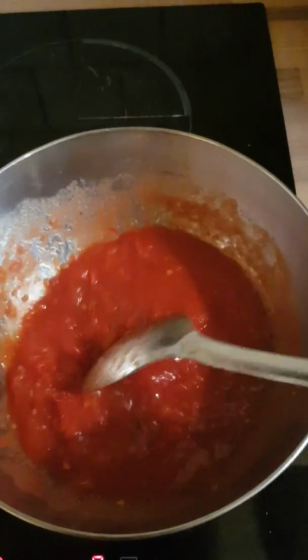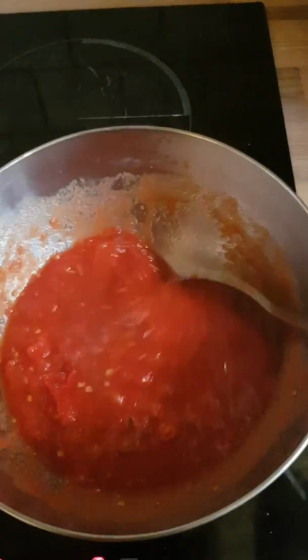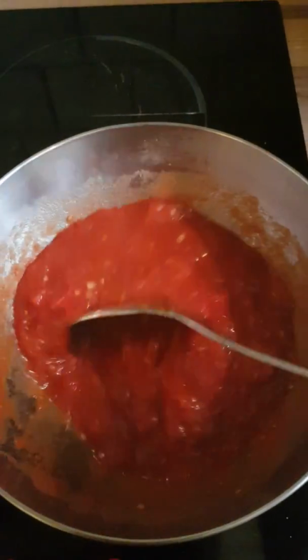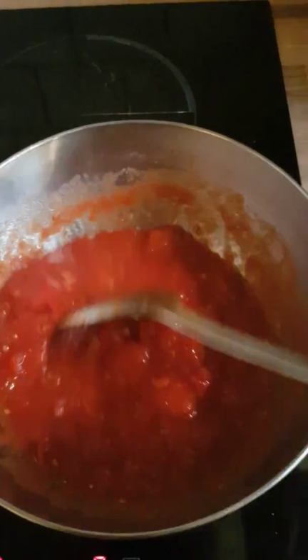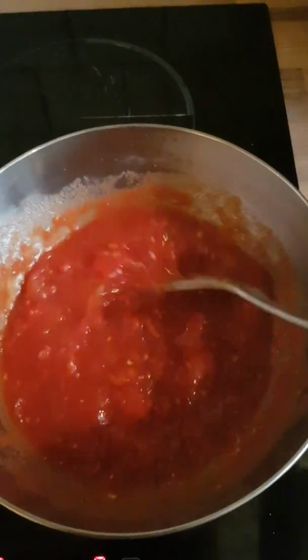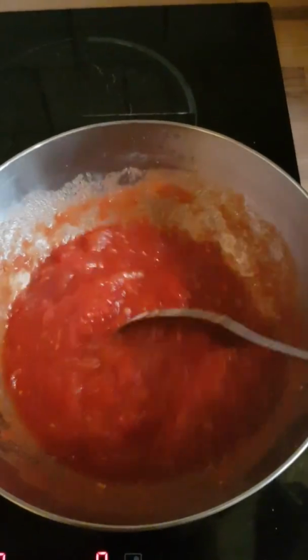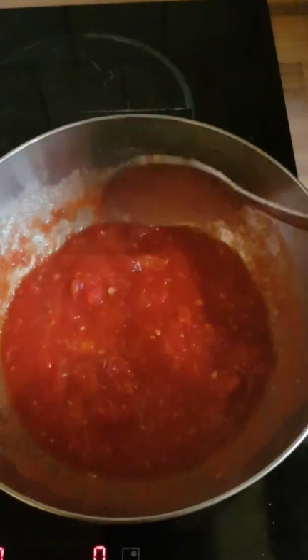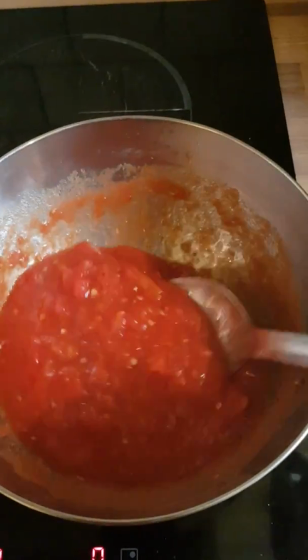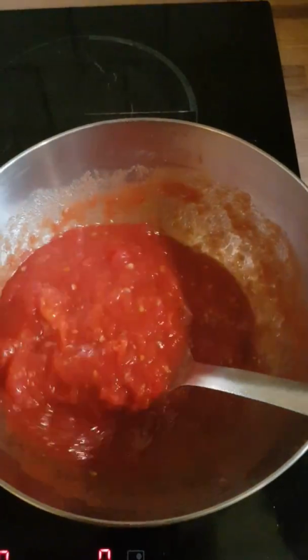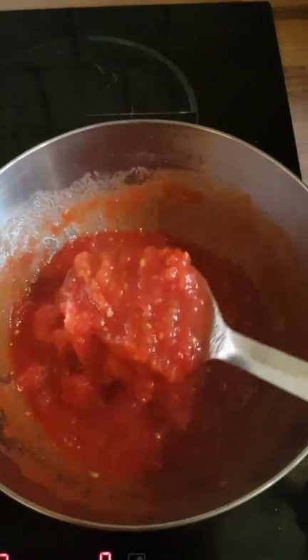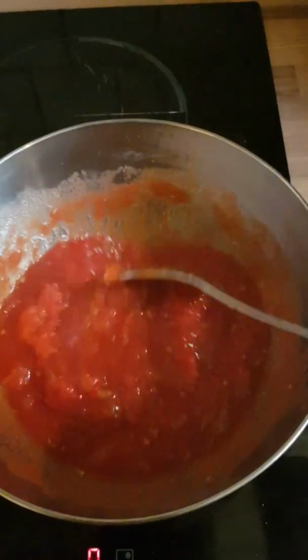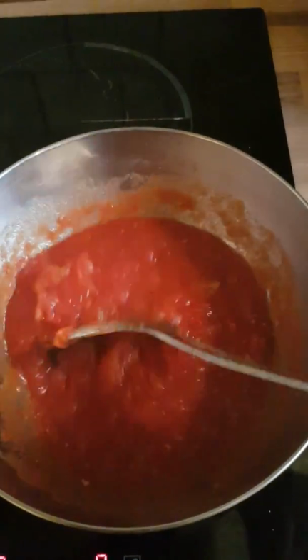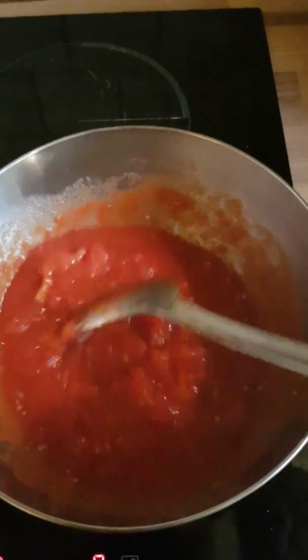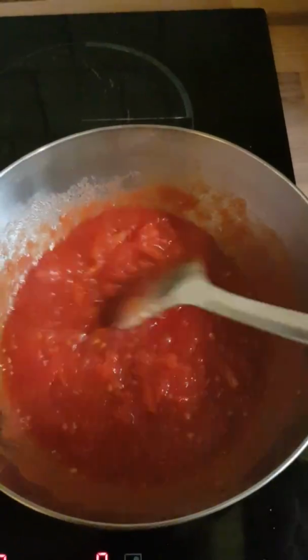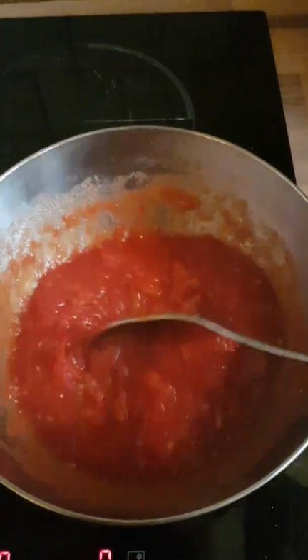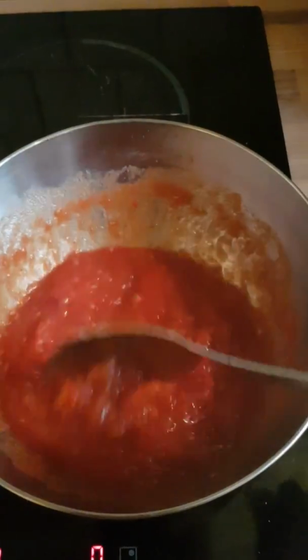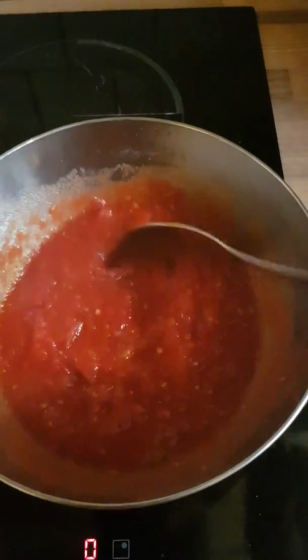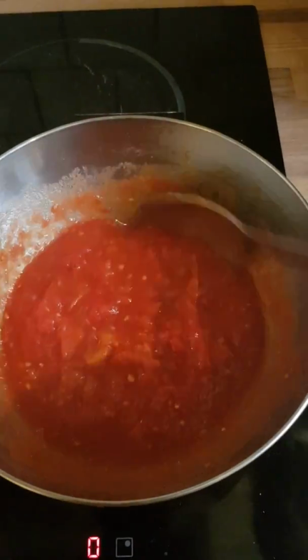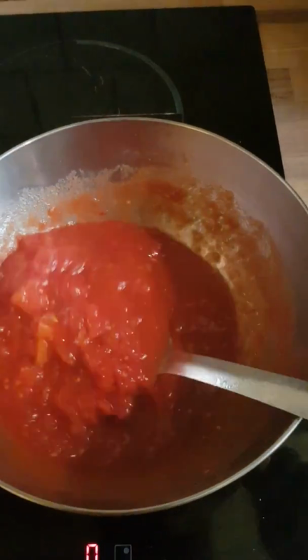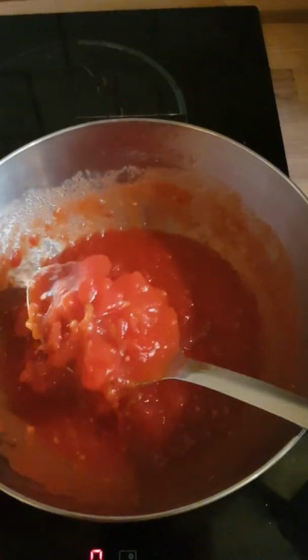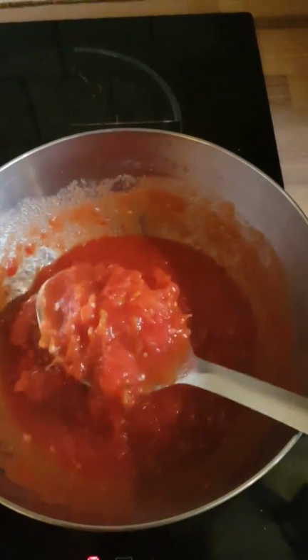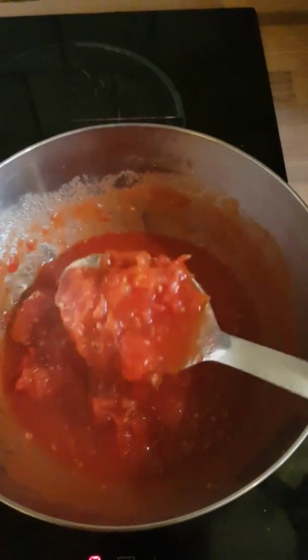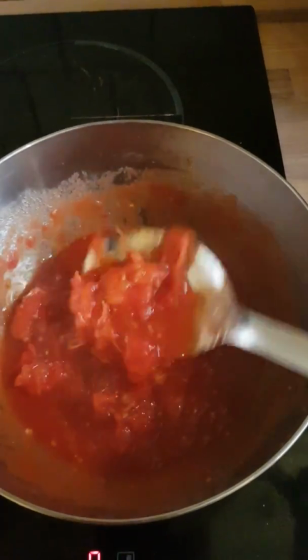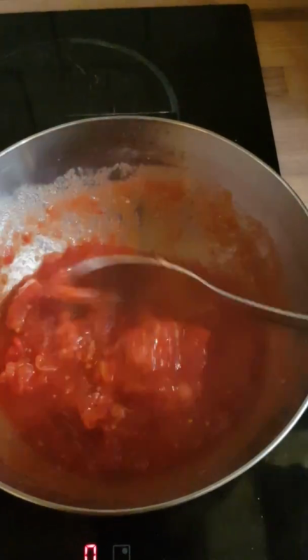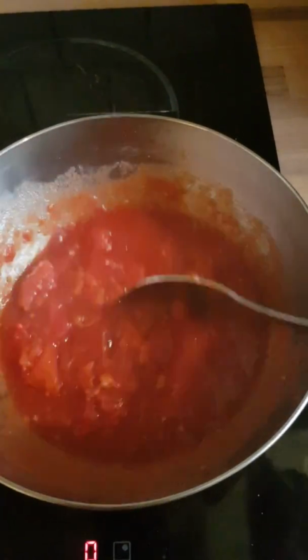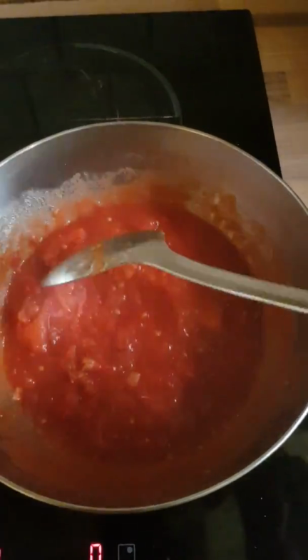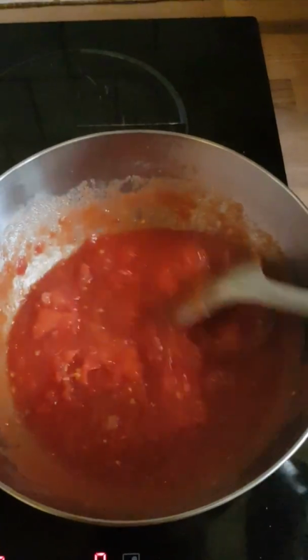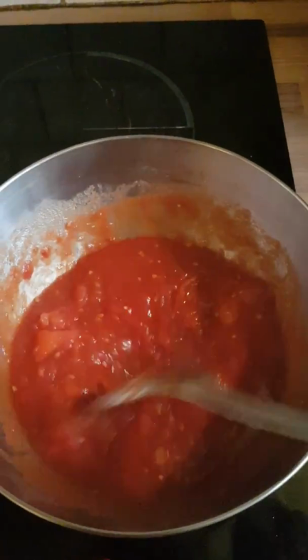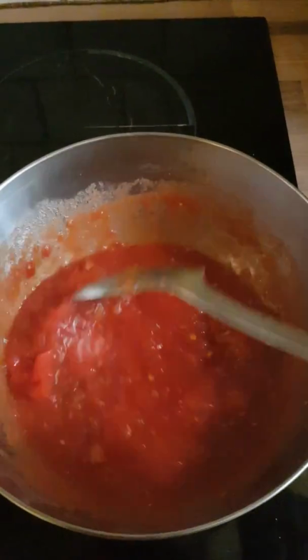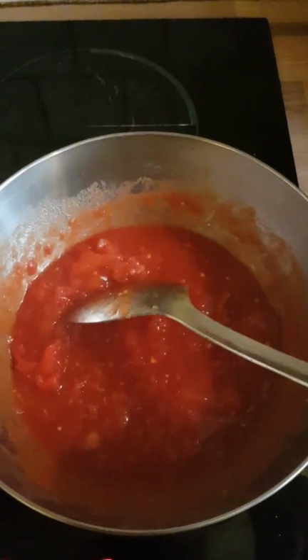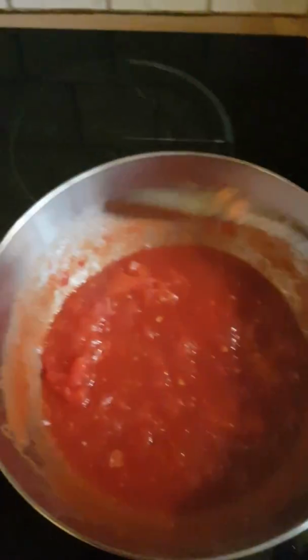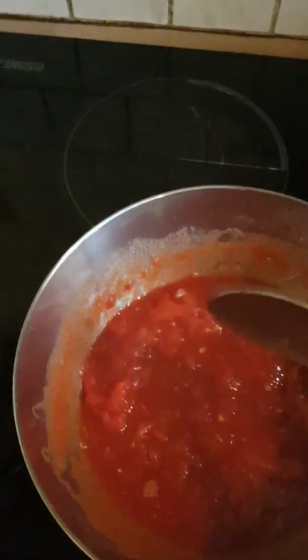Here is the tomatoes and pepper — I have mashed them and this is how it looks. I didn't make it too smooth; it's better this way.